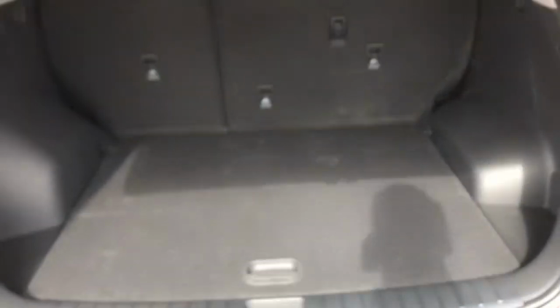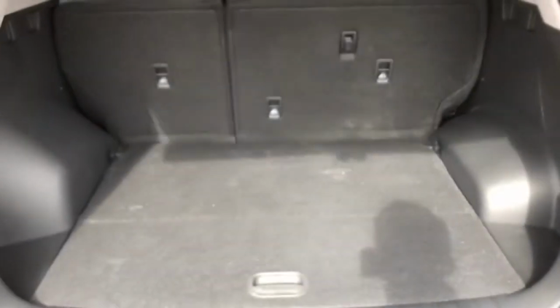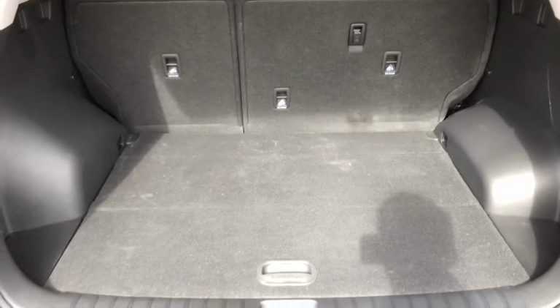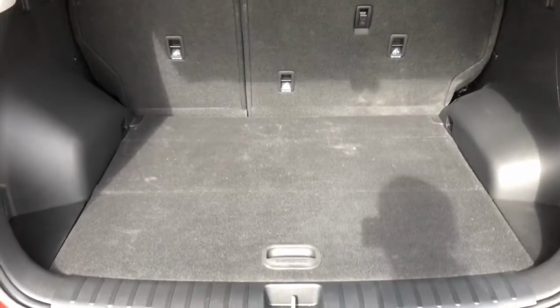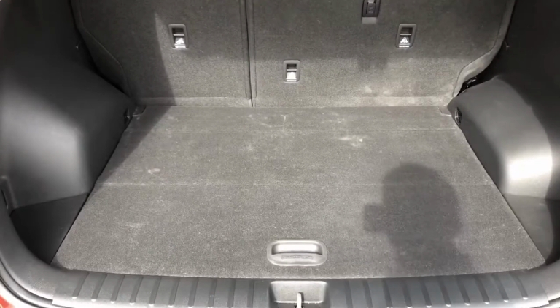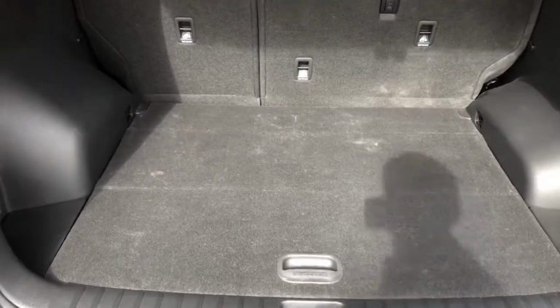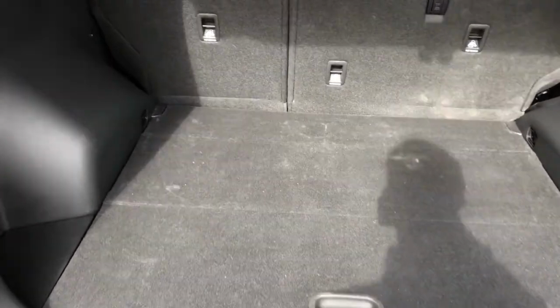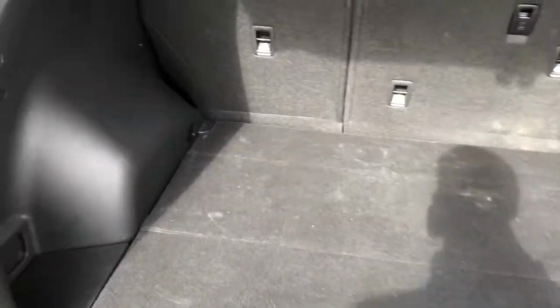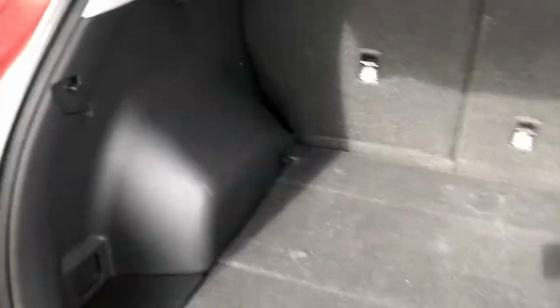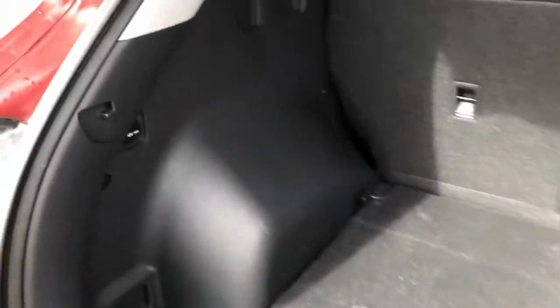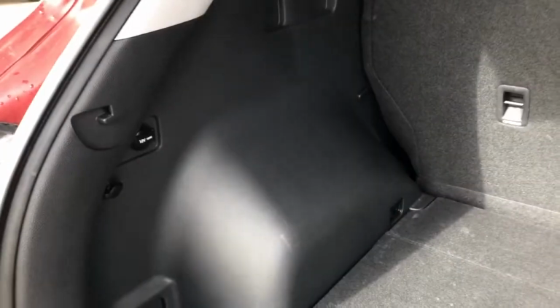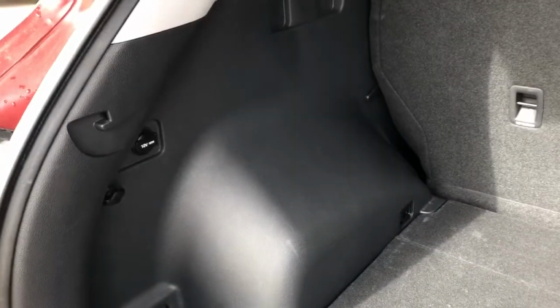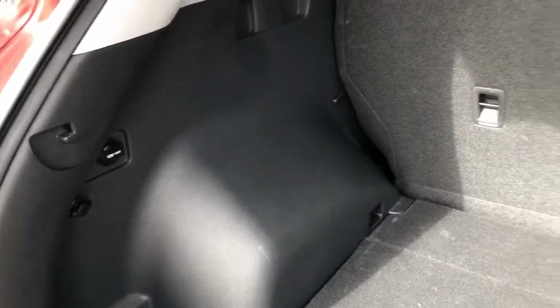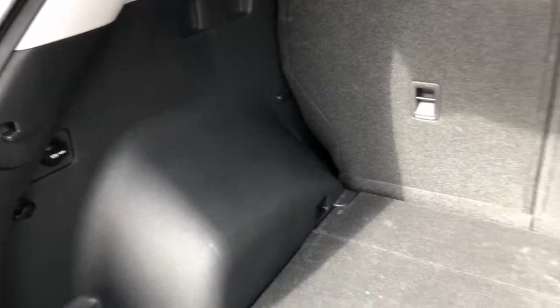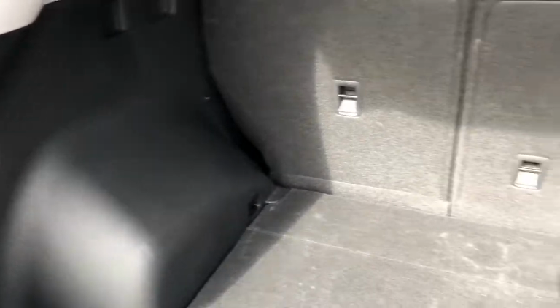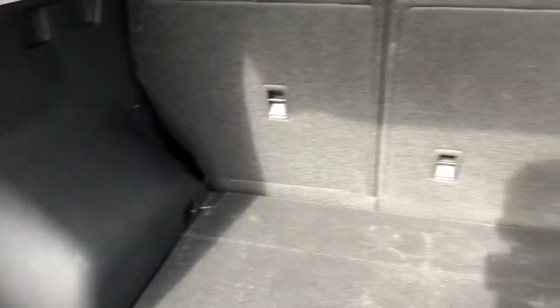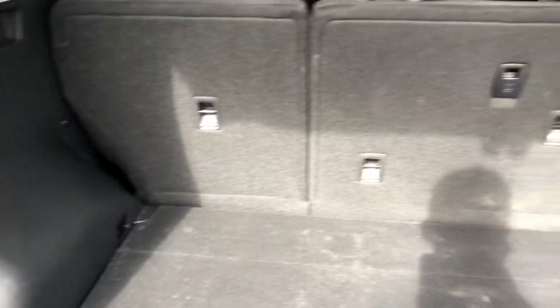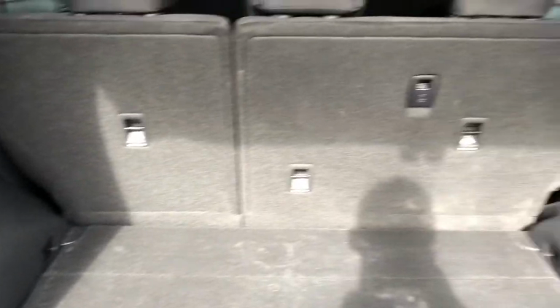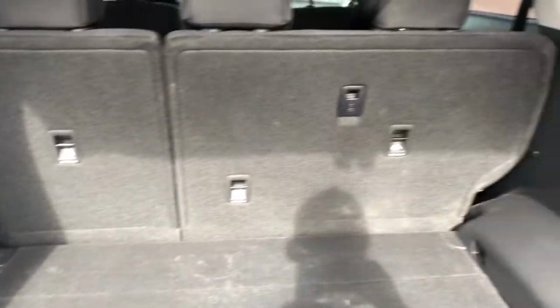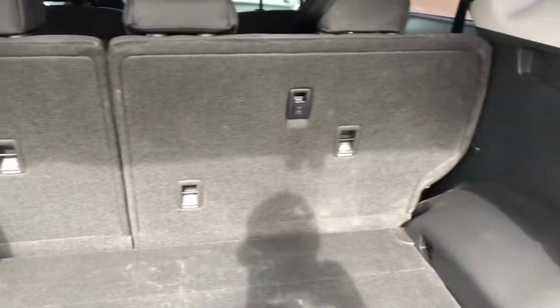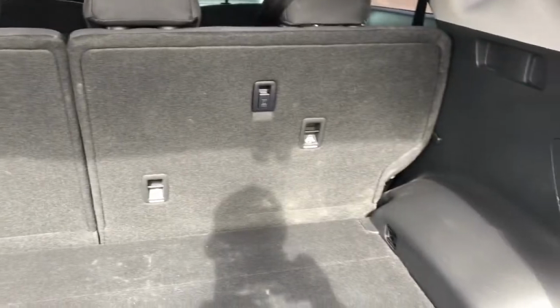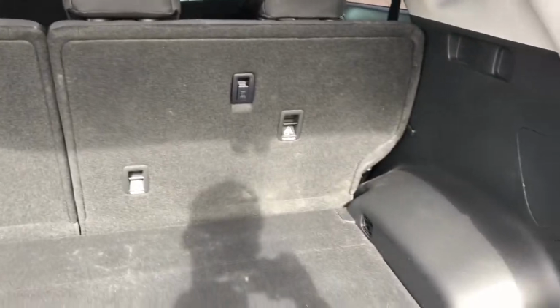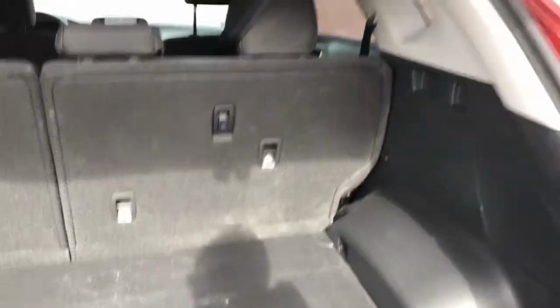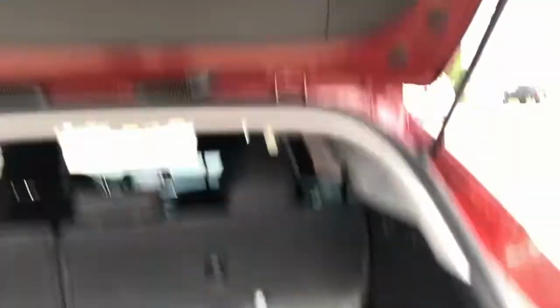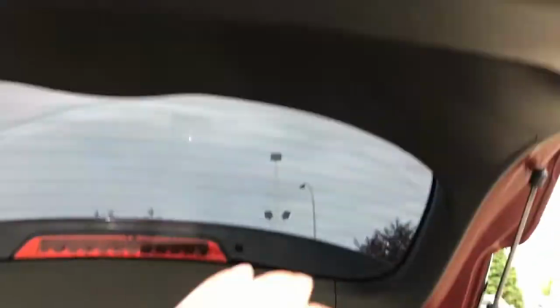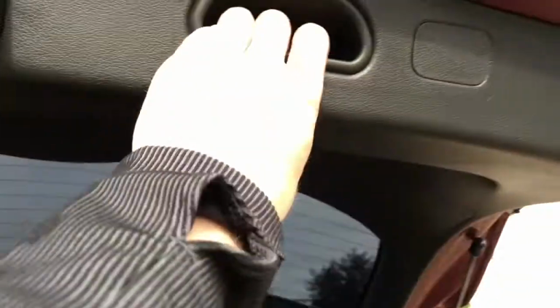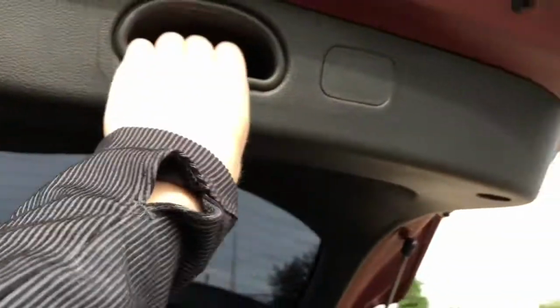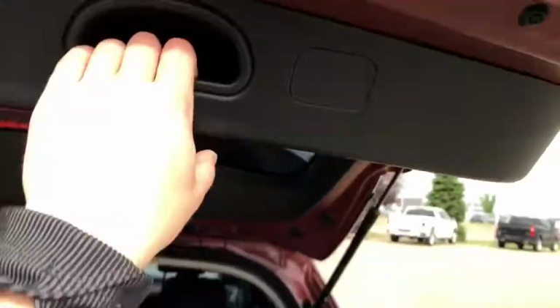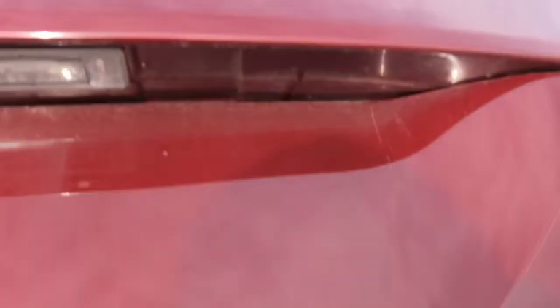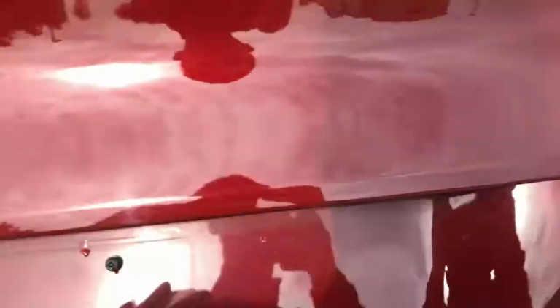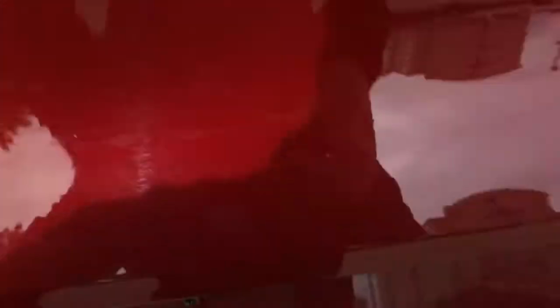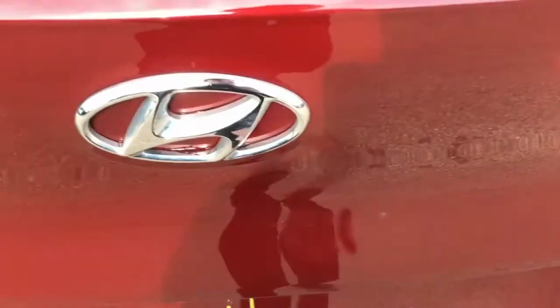Inside we'll find plenty of storage room, as well as a 12-volt charging port. And then our handle overhead to close back up.